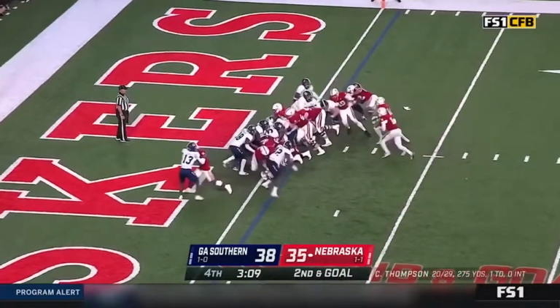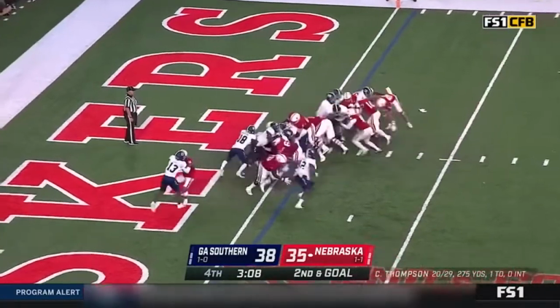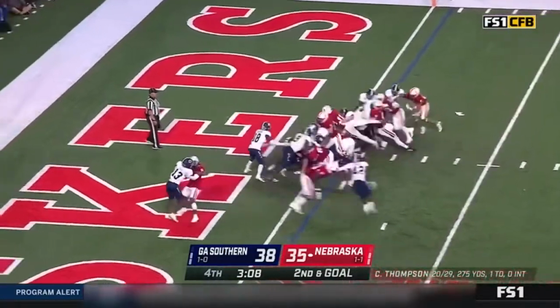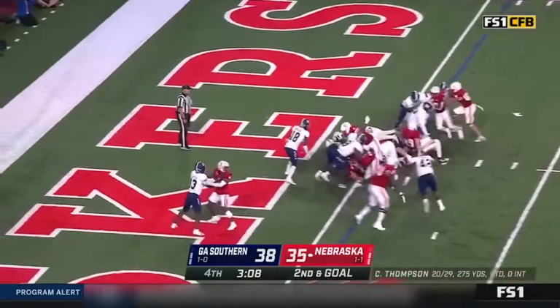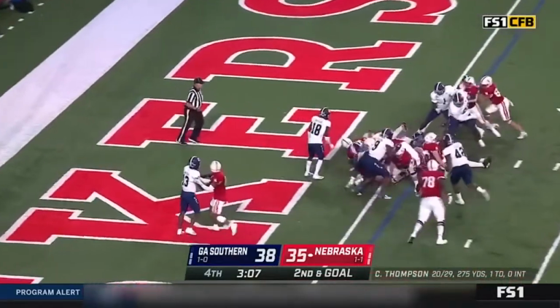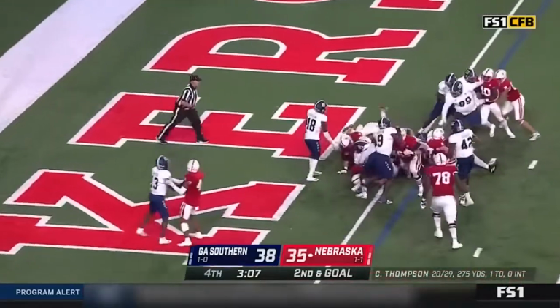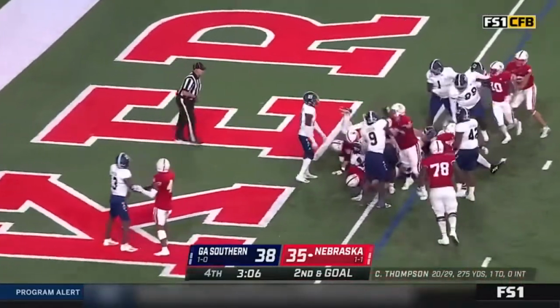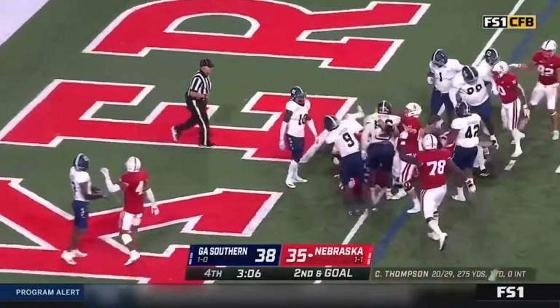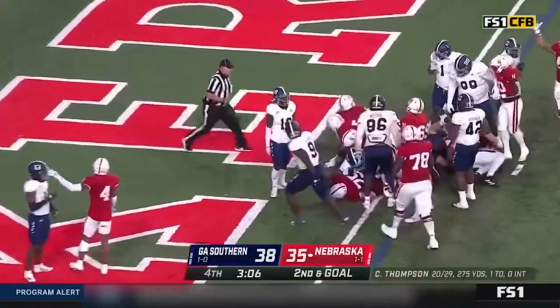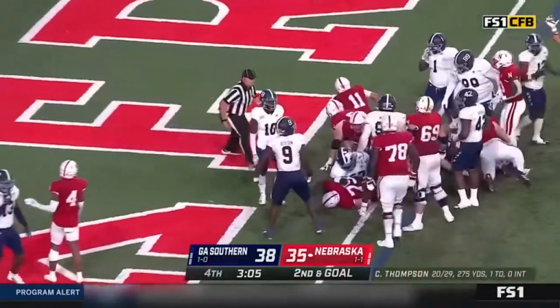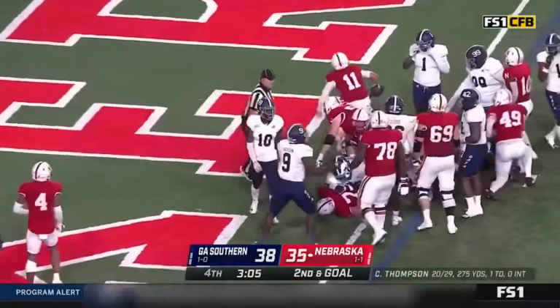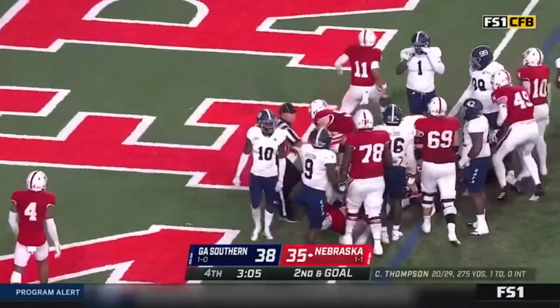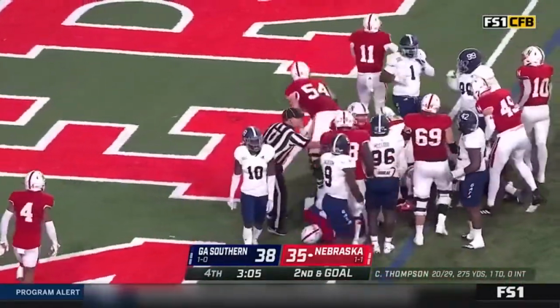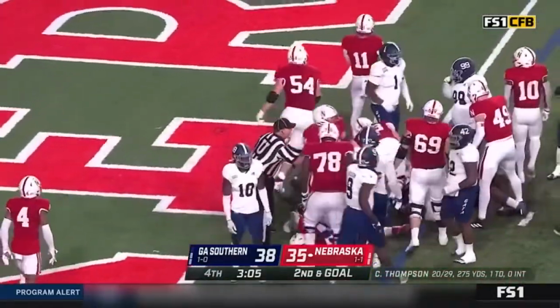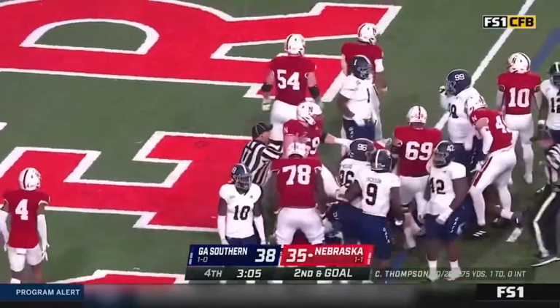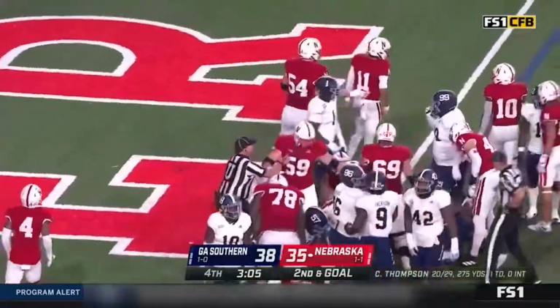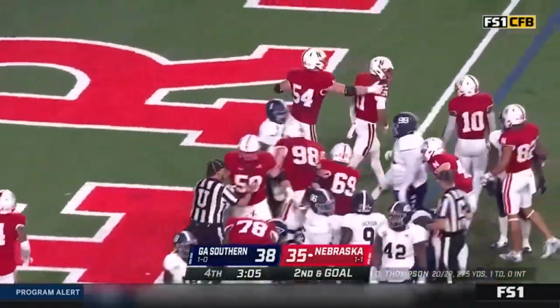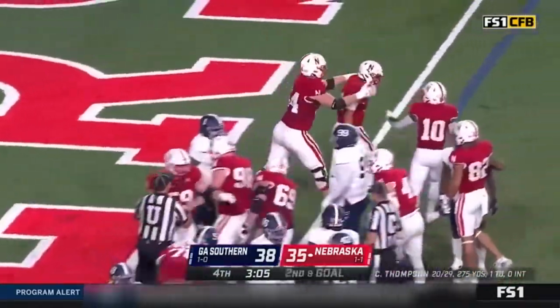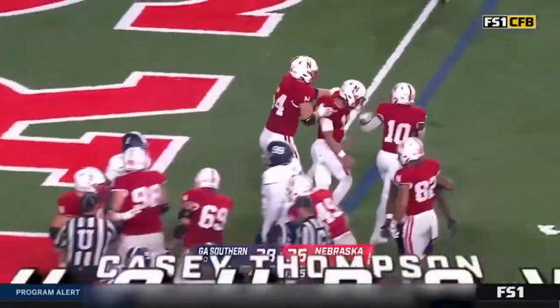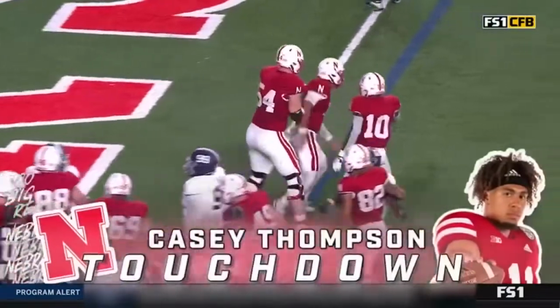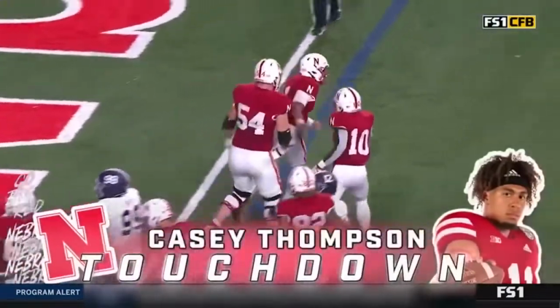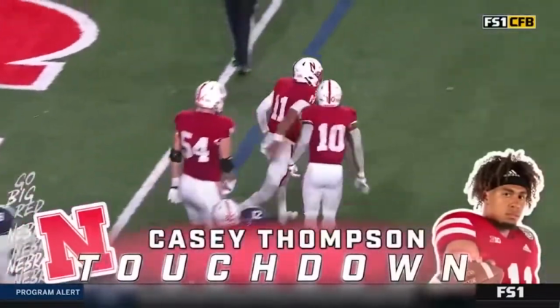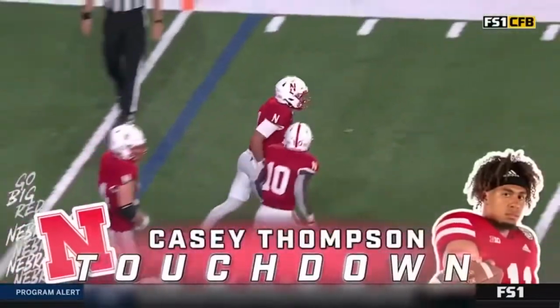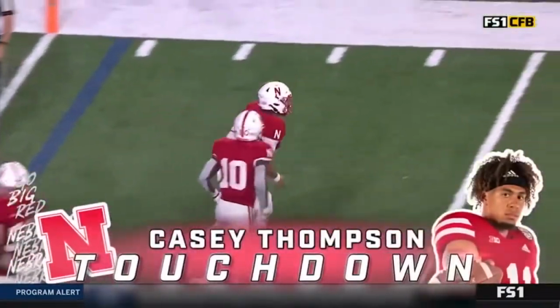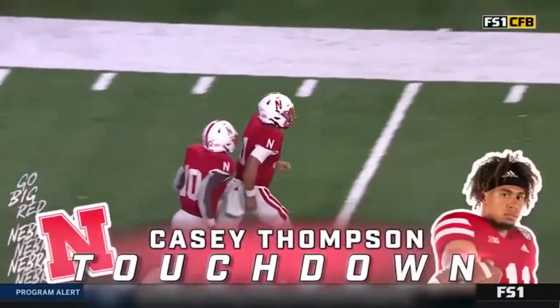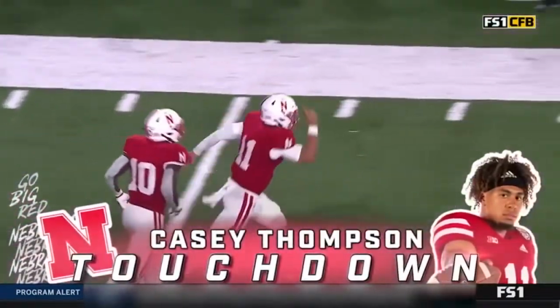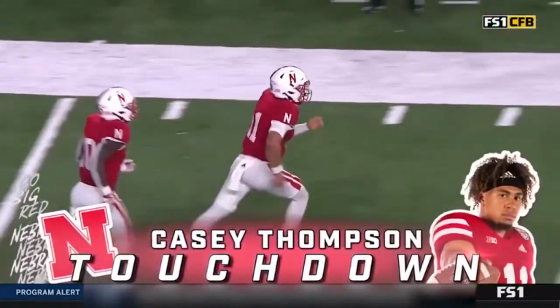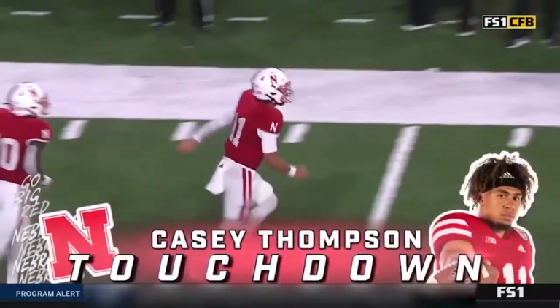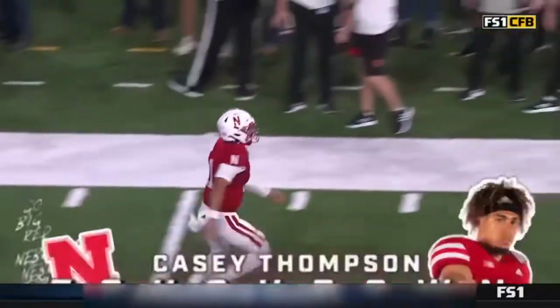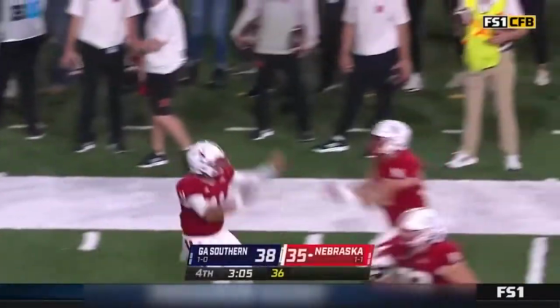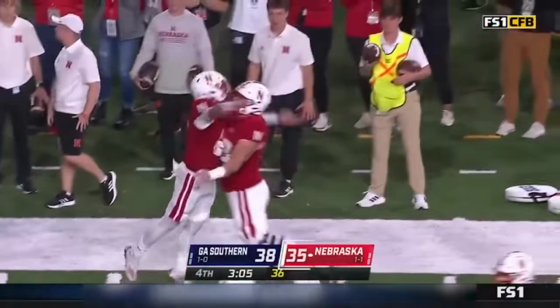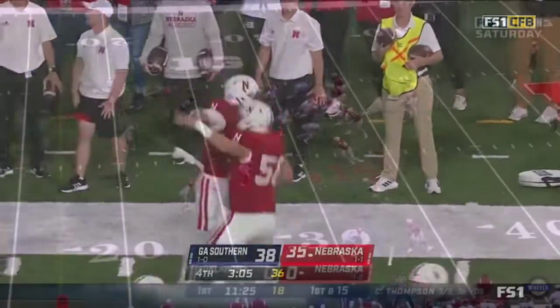Thompson keeps, dives, he's in — third rushing touchdown of the day for Casey Thompson. The Cornhuskers go up late in the fourth.